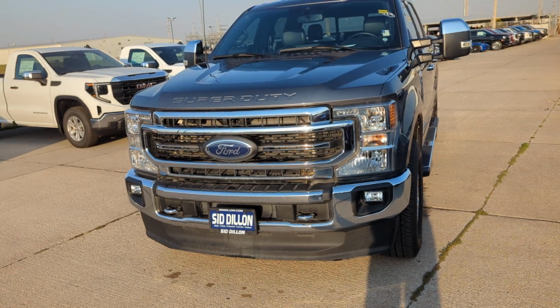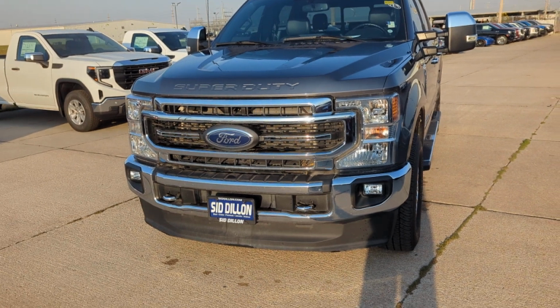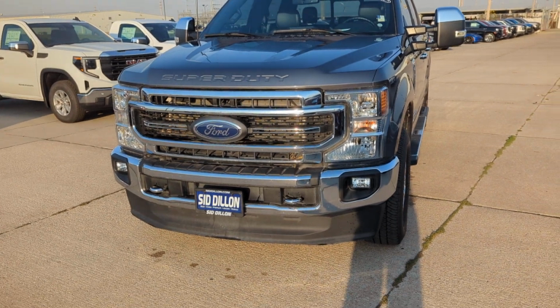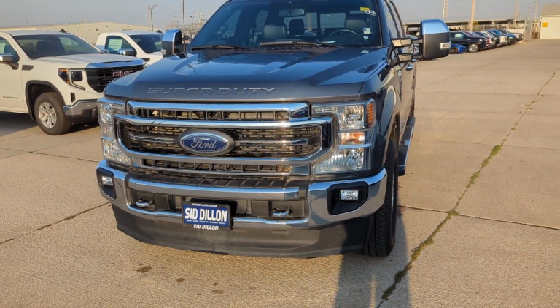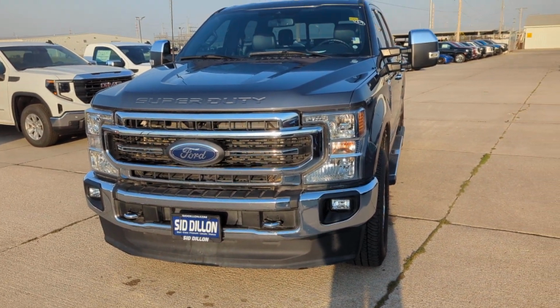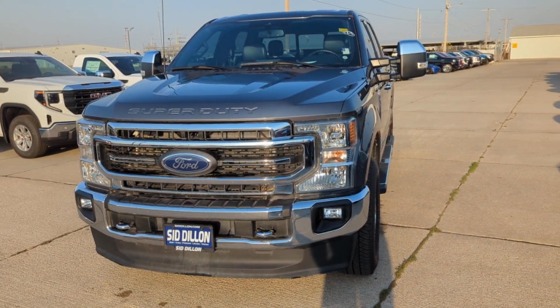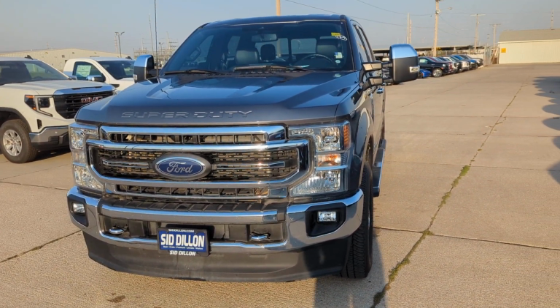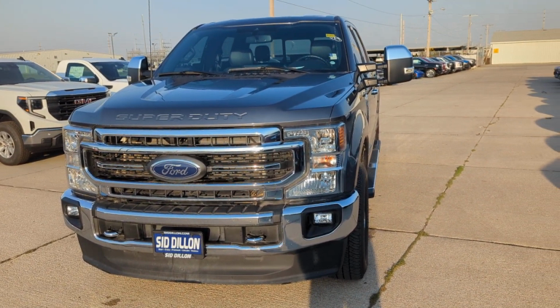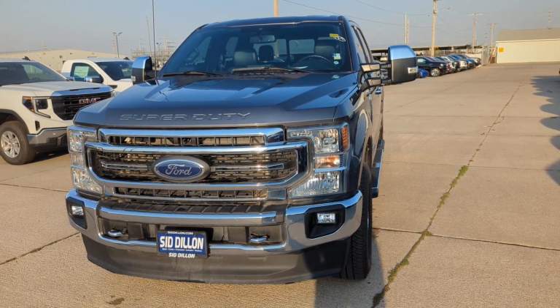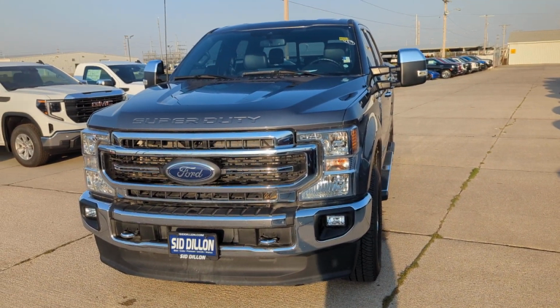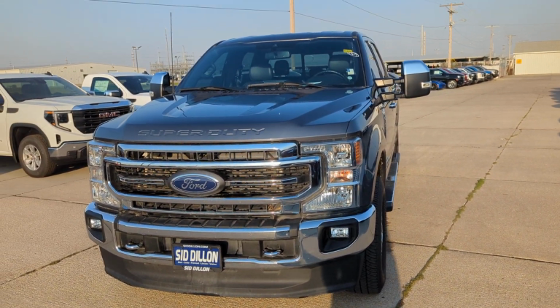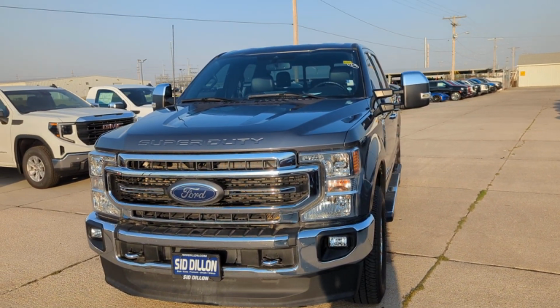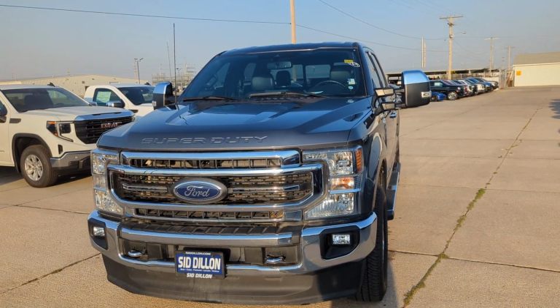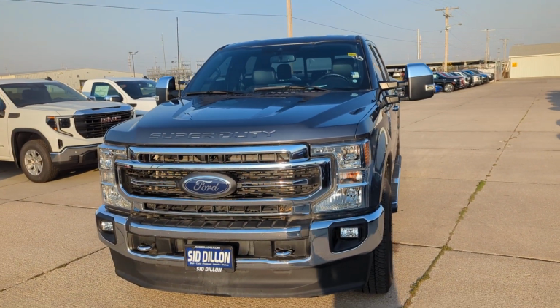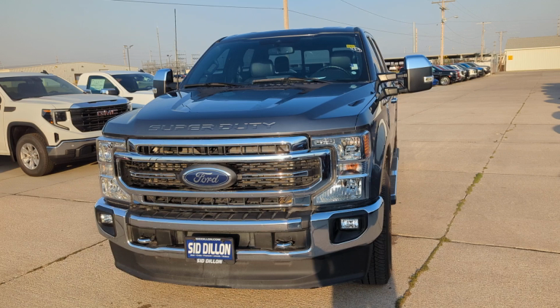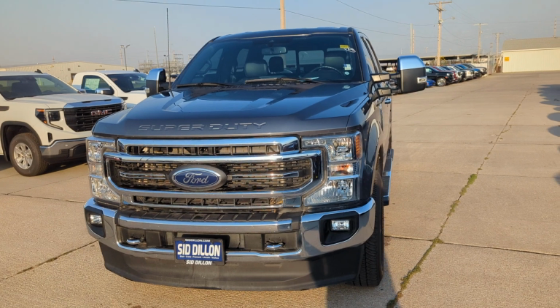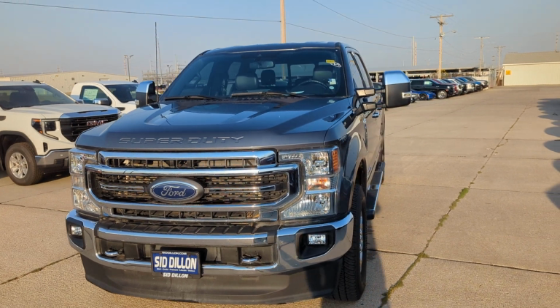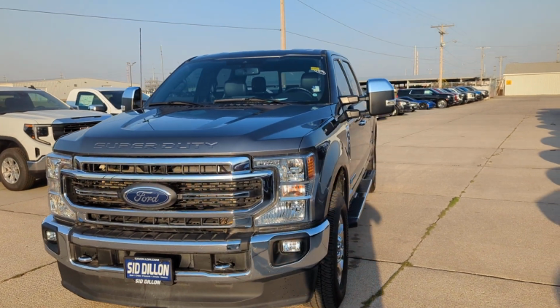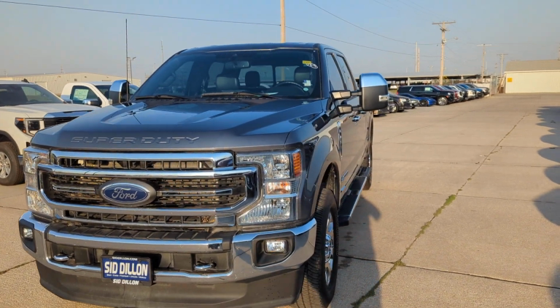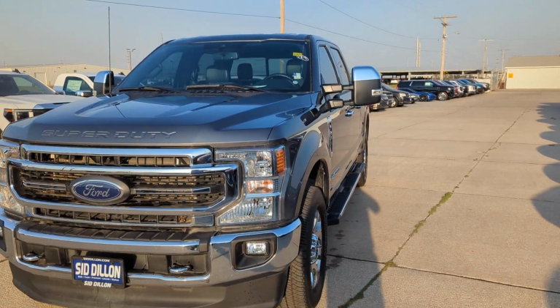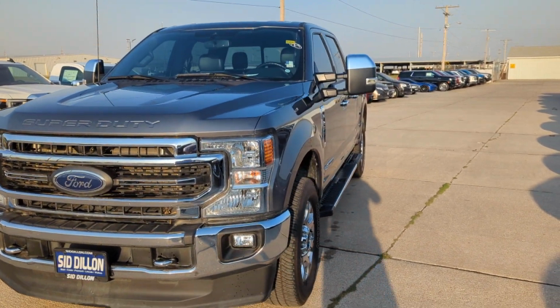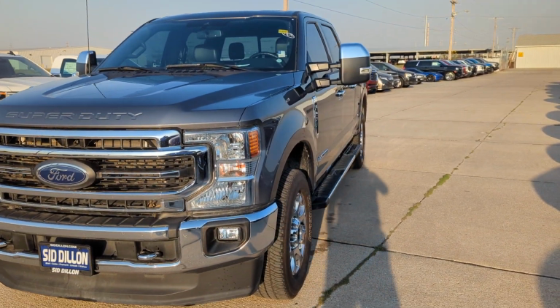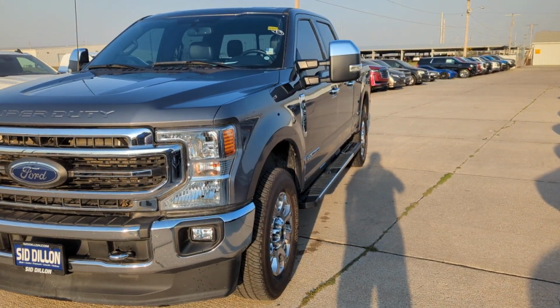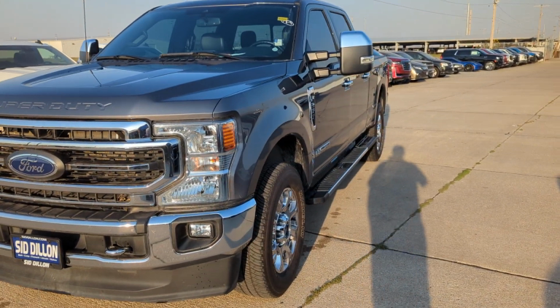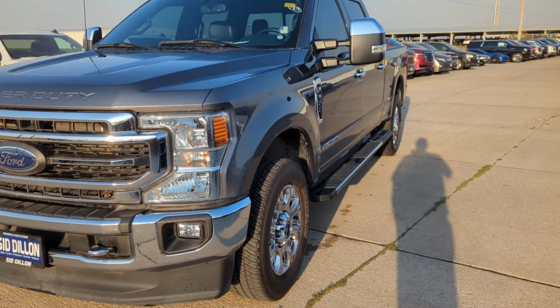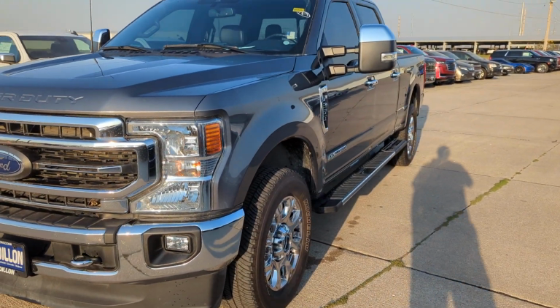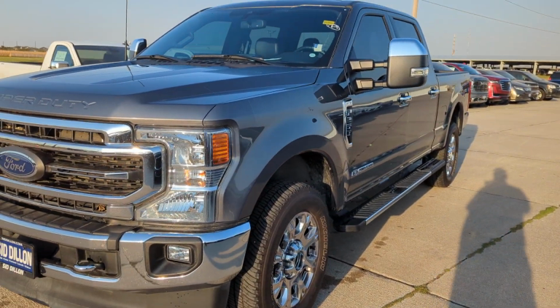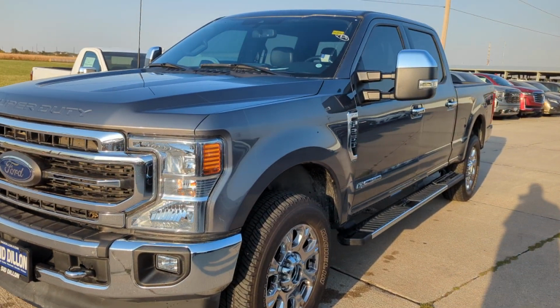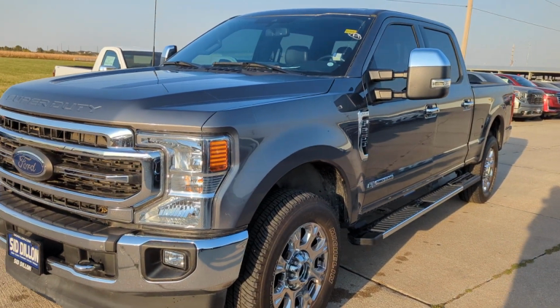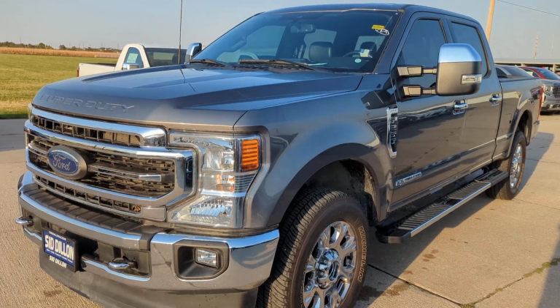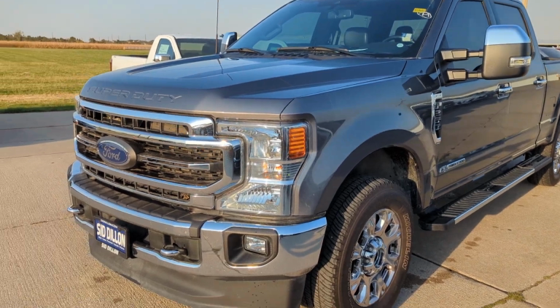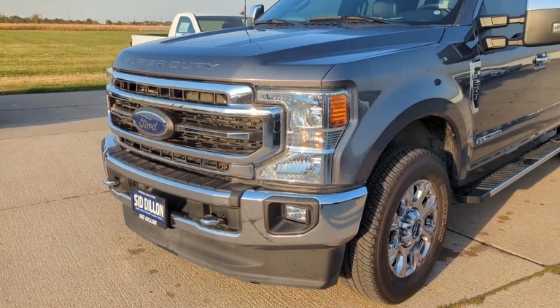All right, we're here in Fremont, Nebraska, looking at this 2022 F-250 Super Duty Crew Cab Lariat. It's got the 6.7 Power Stroke diesel in it.